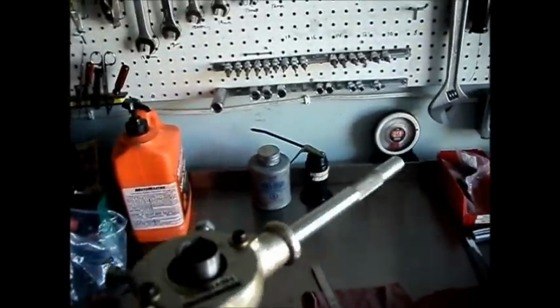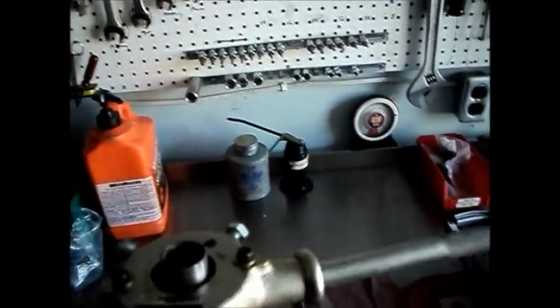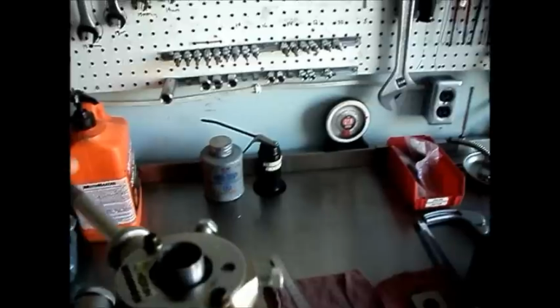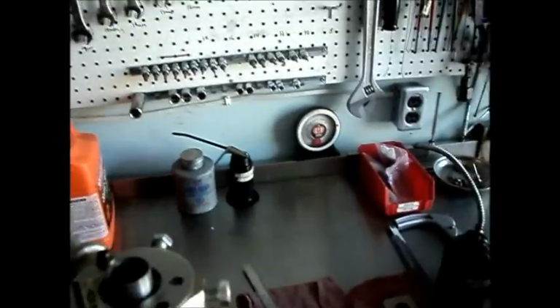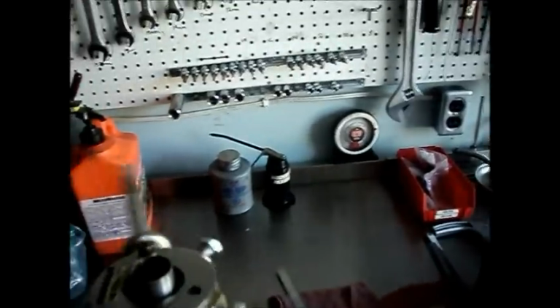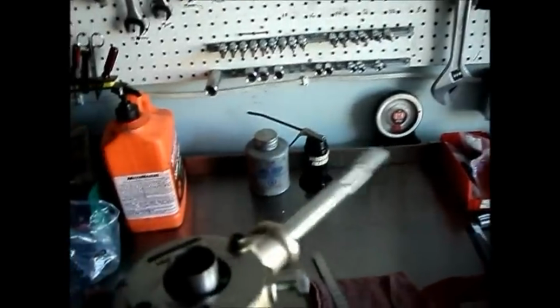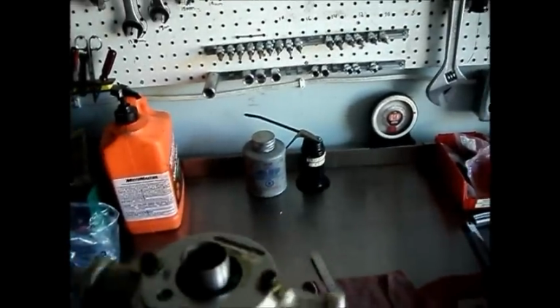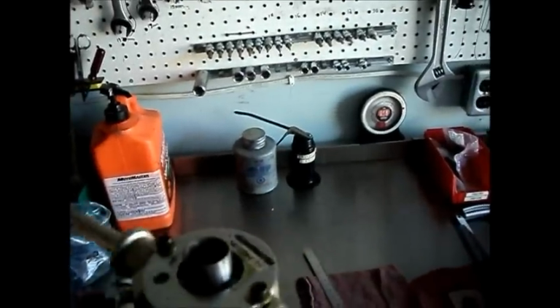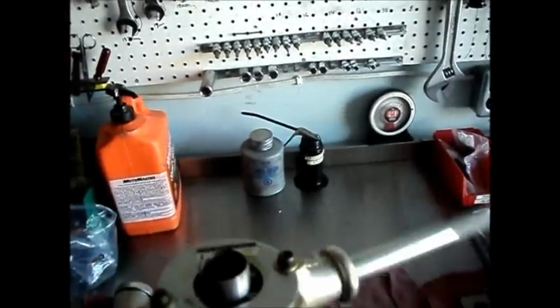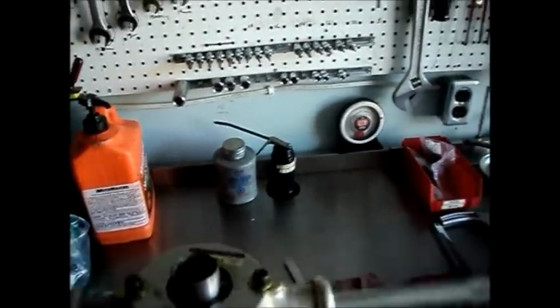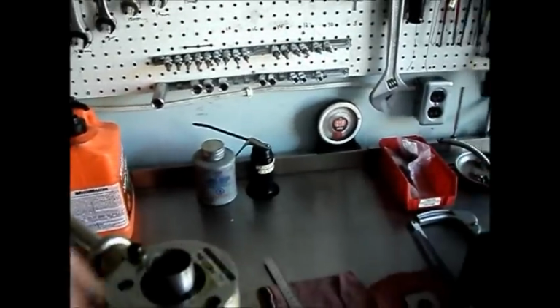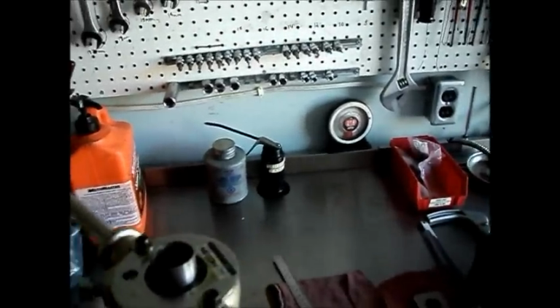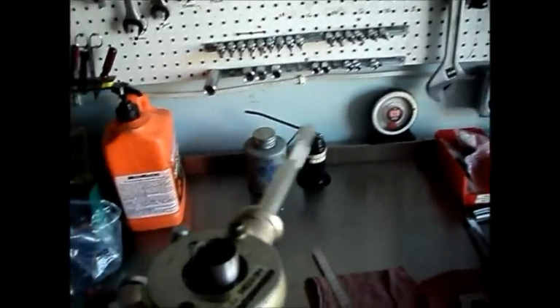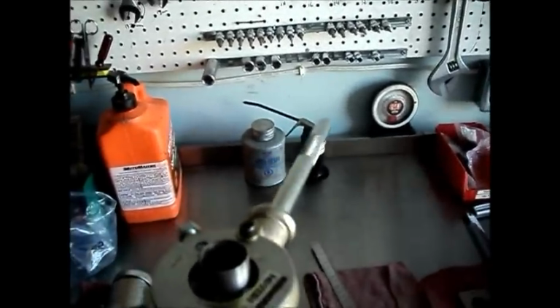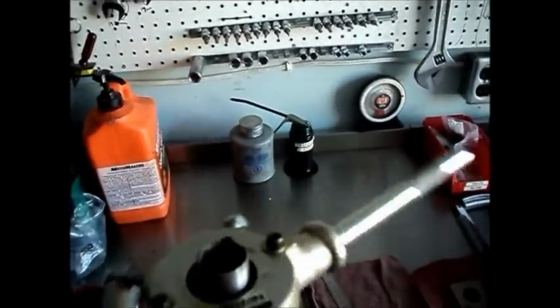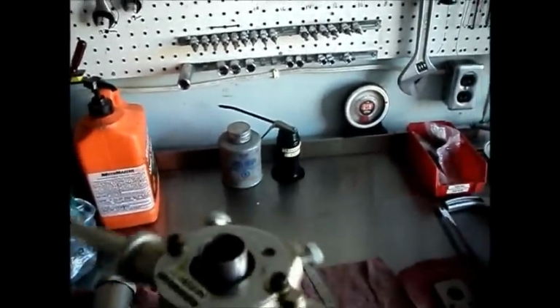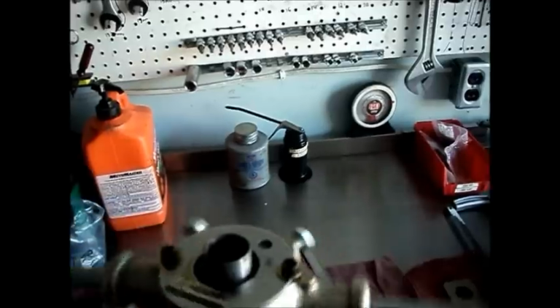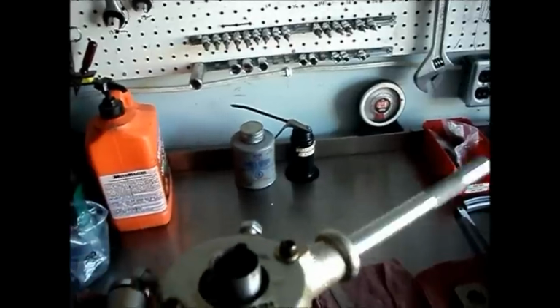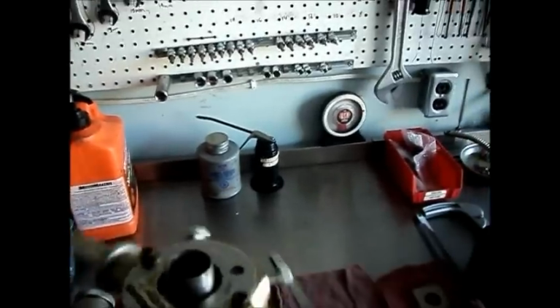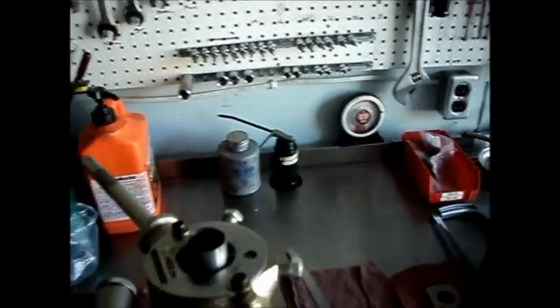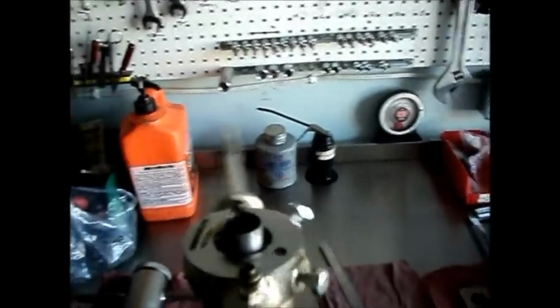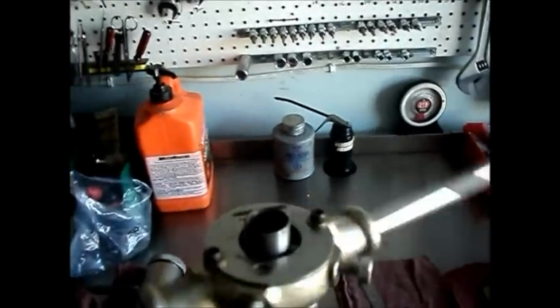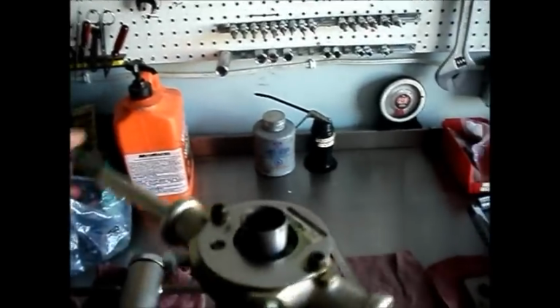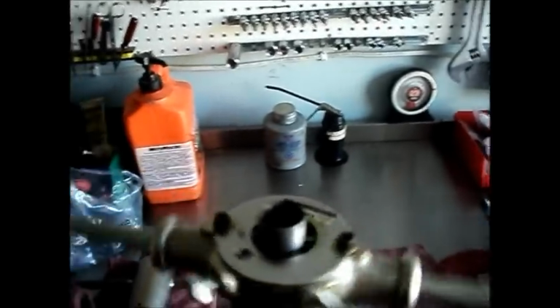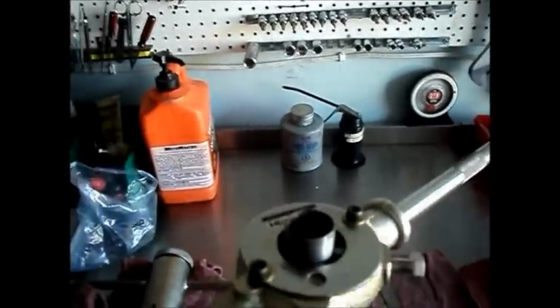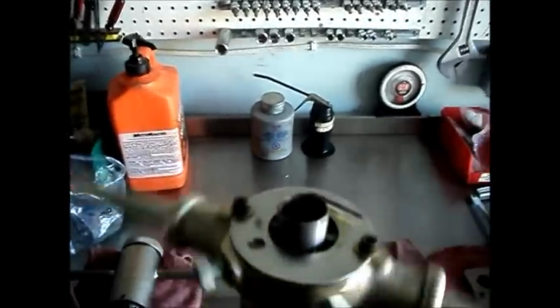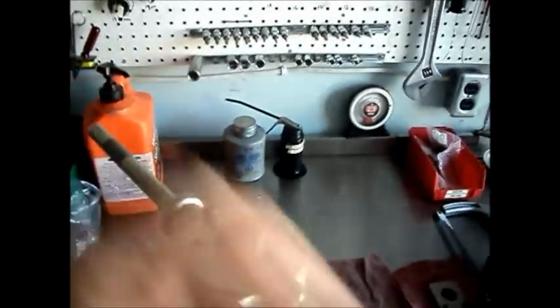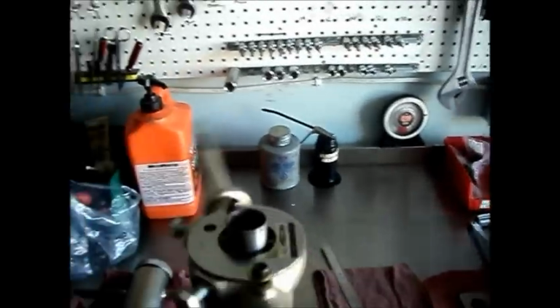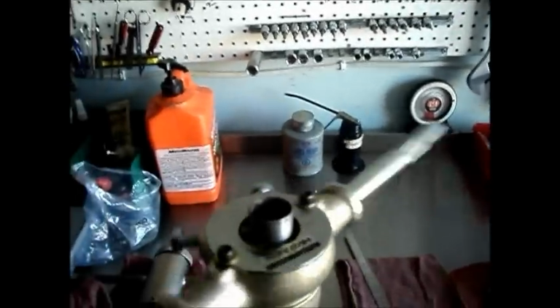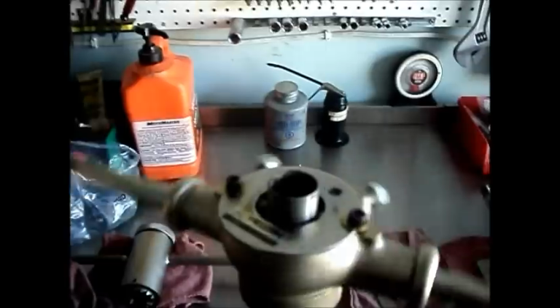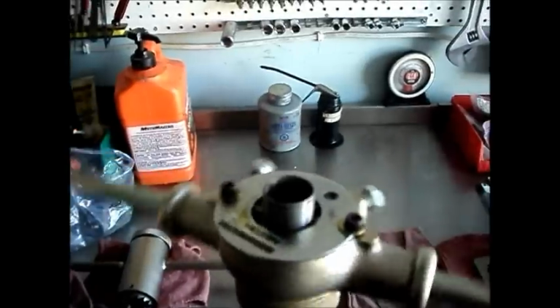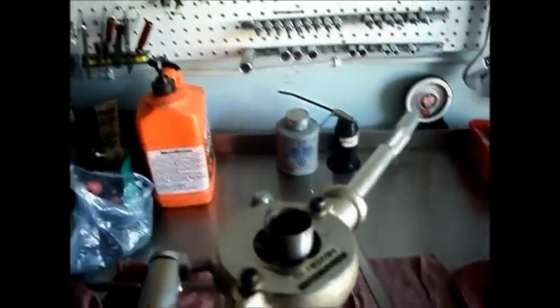So make sure you've got lots of cutting fluid on, even to run it over the existing threads, until you get it all the way down to where you're going to start cutting new threads. And then we'll start with a whole different procedure.